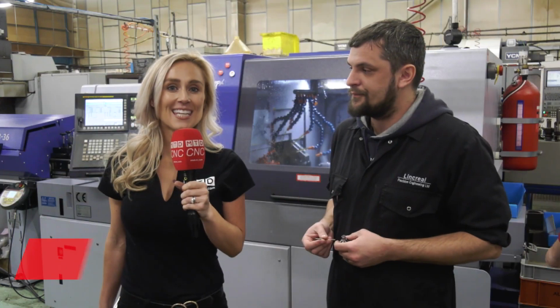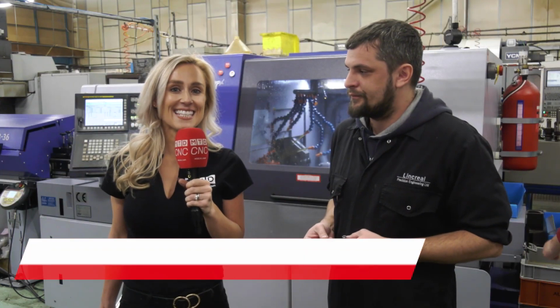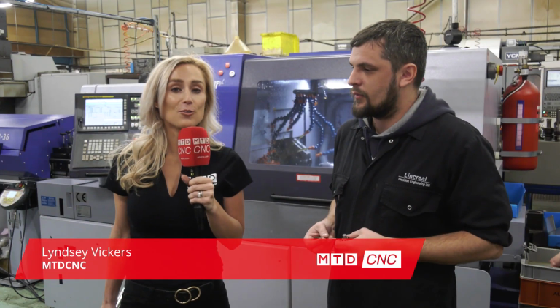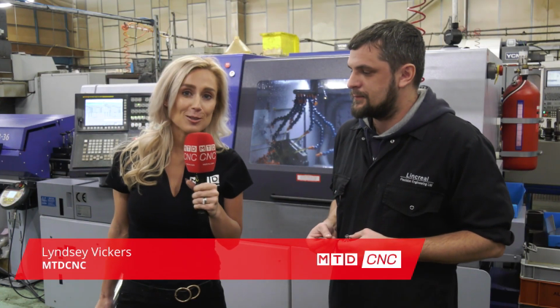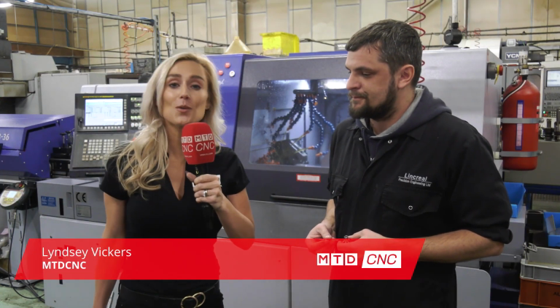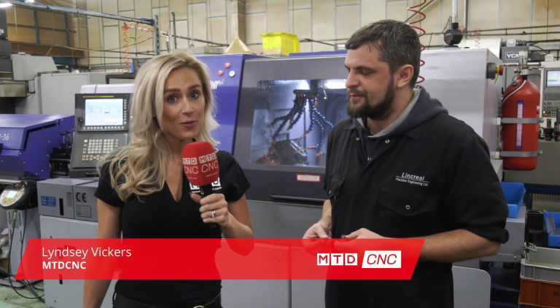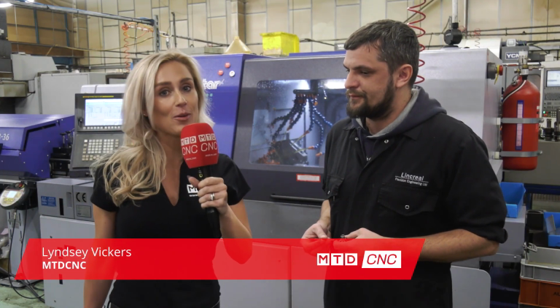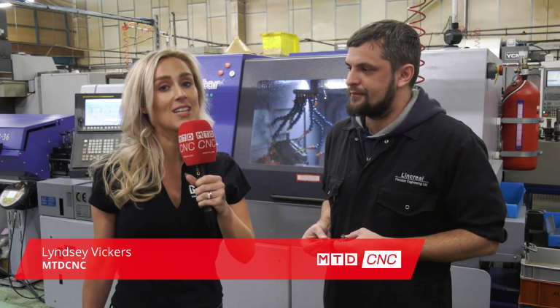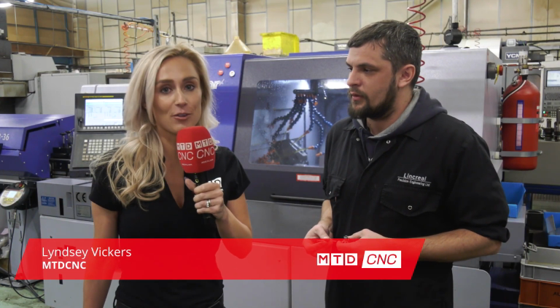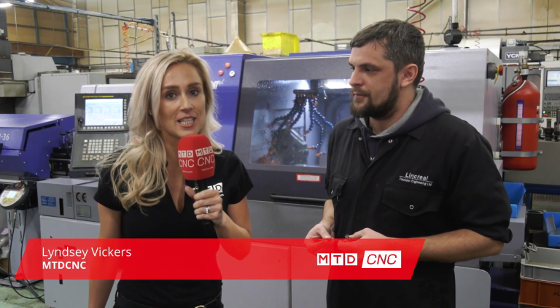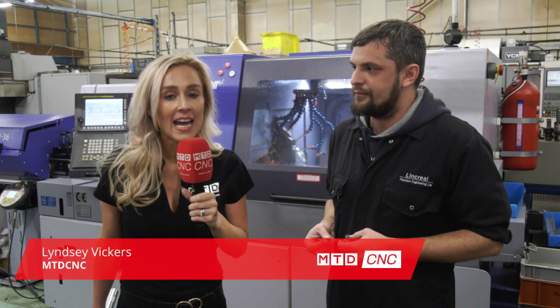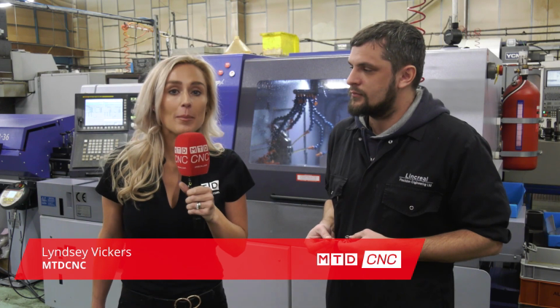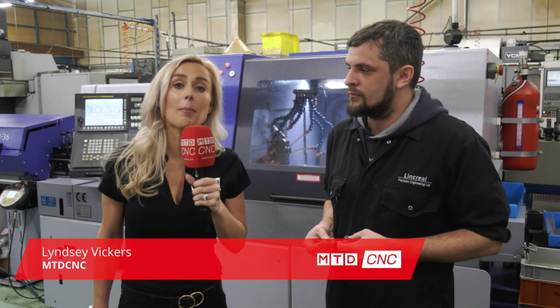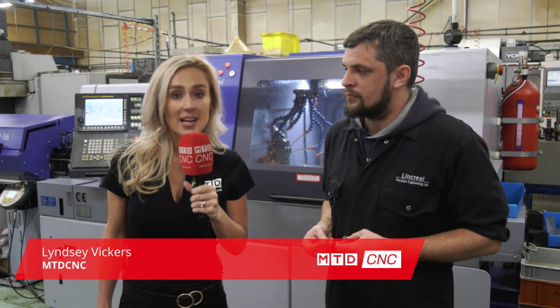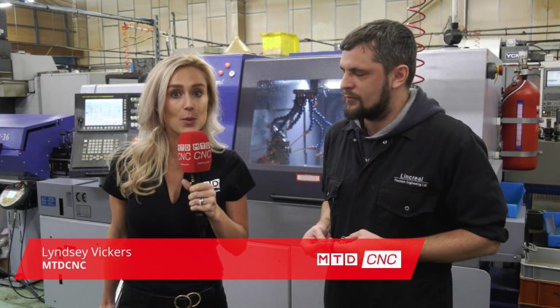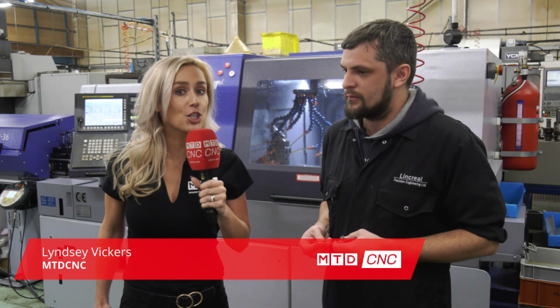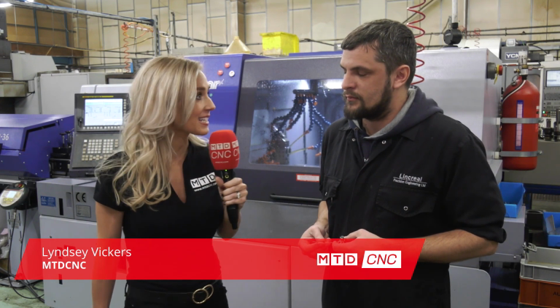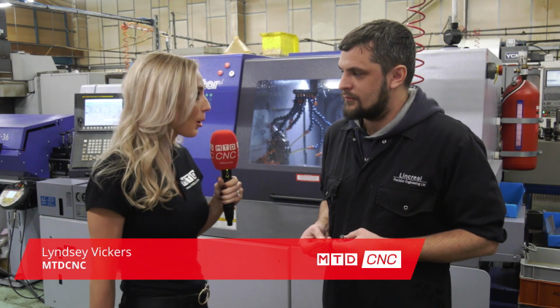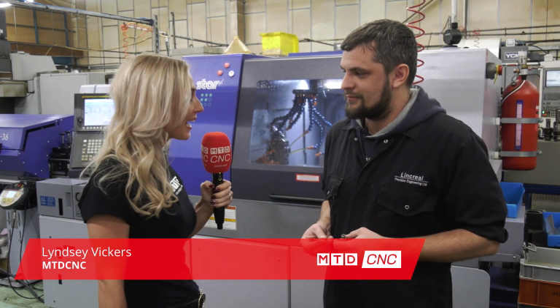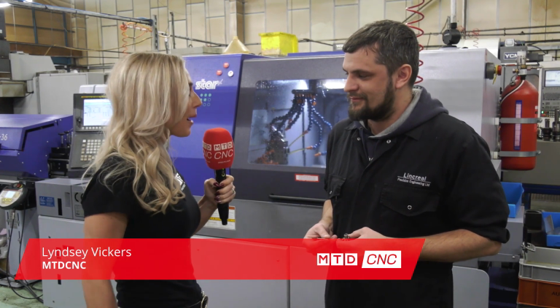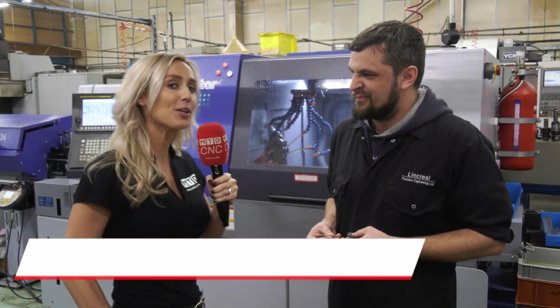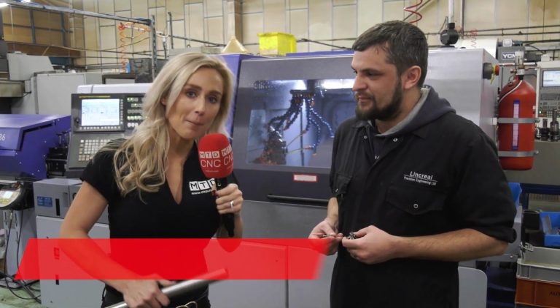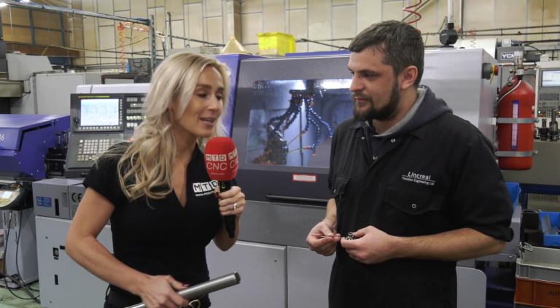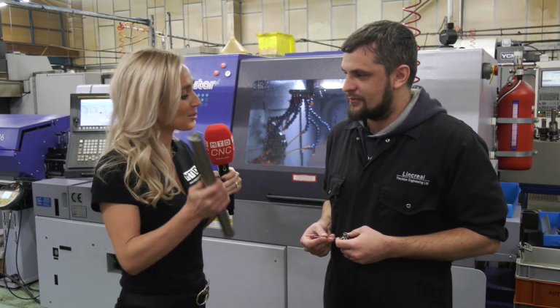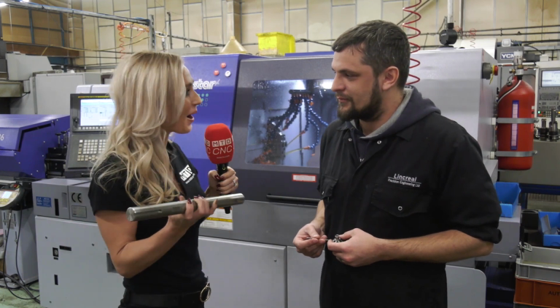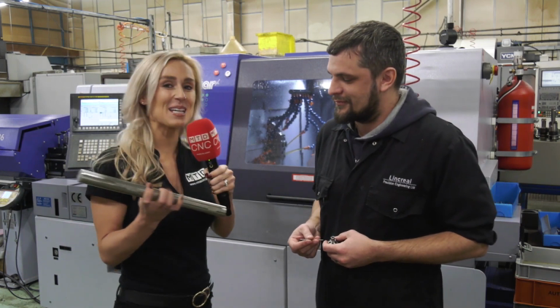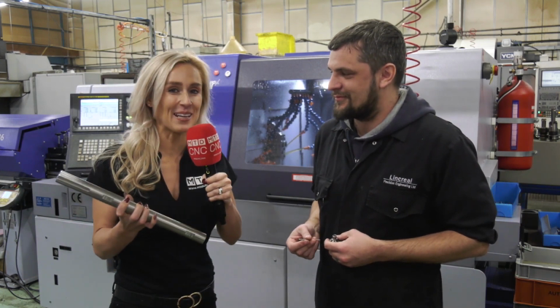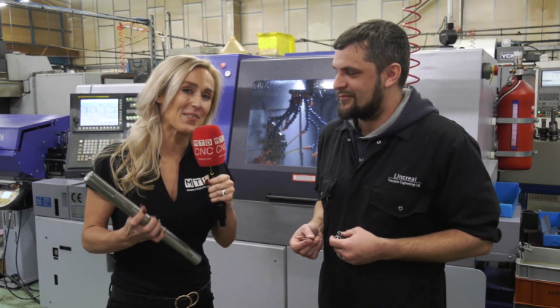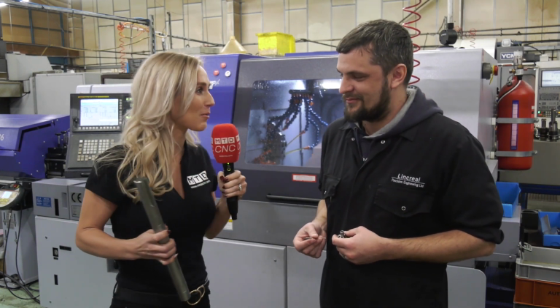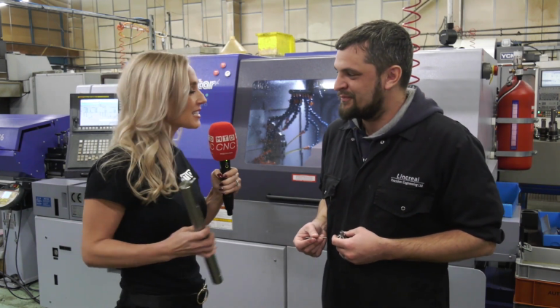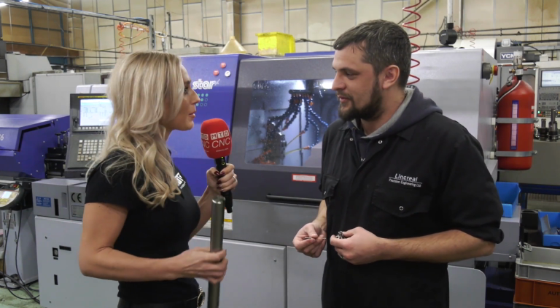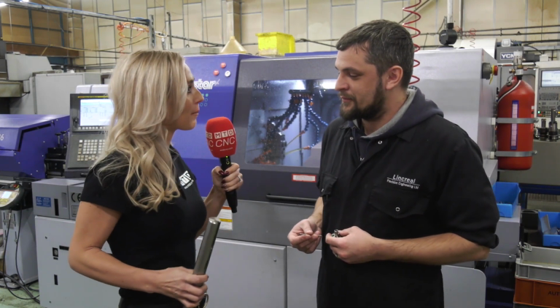MTD CNC have traveled down to Yeovil and we've arrived at Linkreel. I'm here with Matt Balance who is a machinist here at the company. We want to know about Matt because he's got some parts that he's been making on the Star machine. So tell me about your background, Matt.